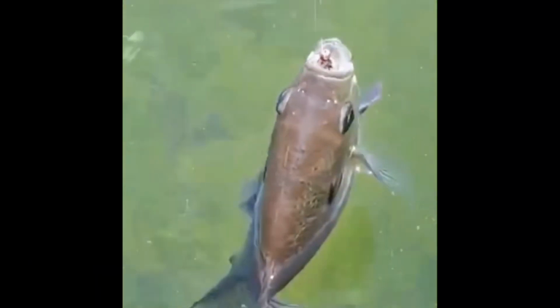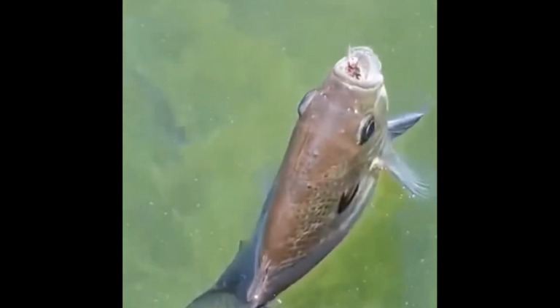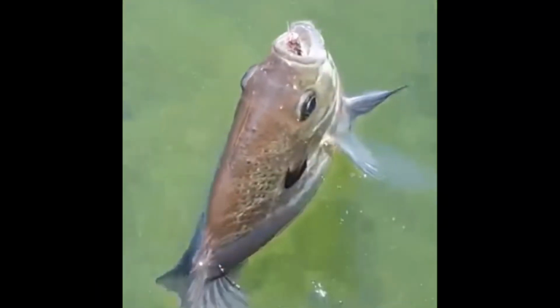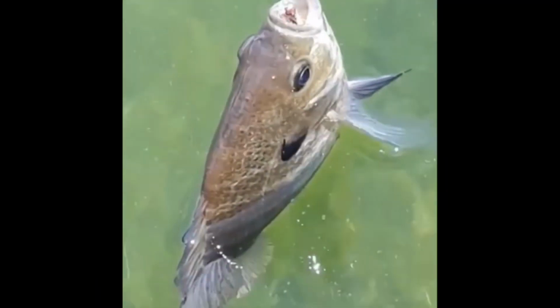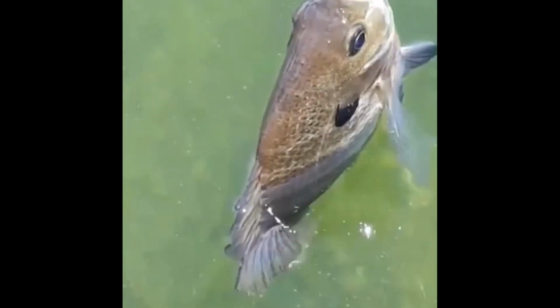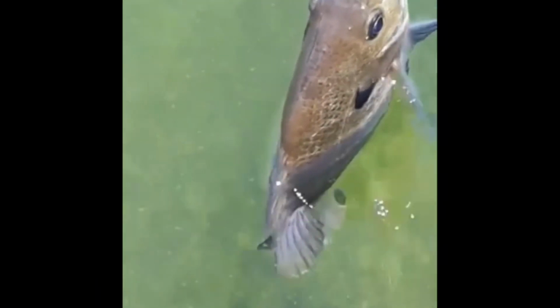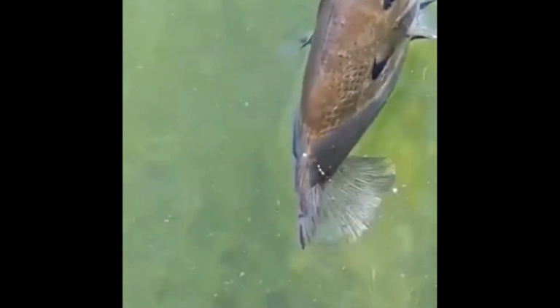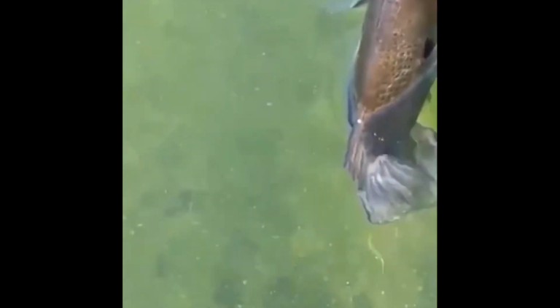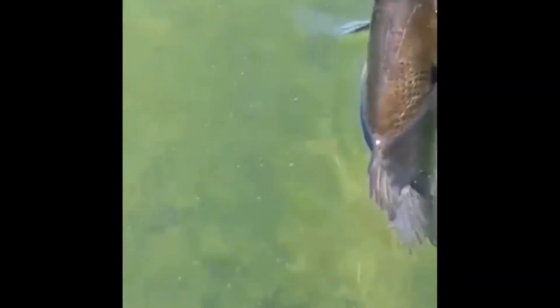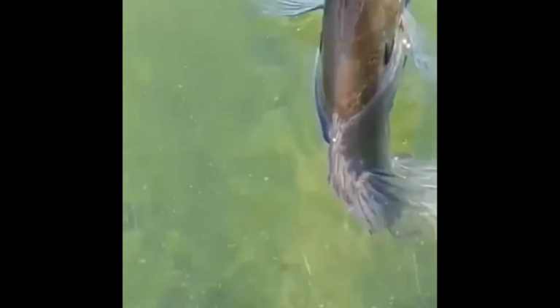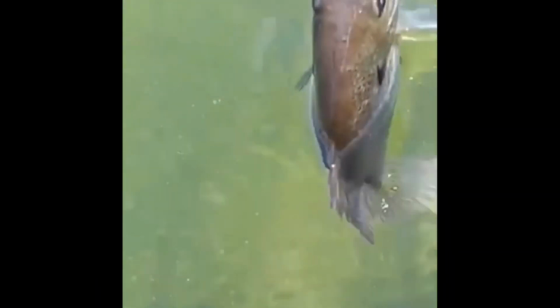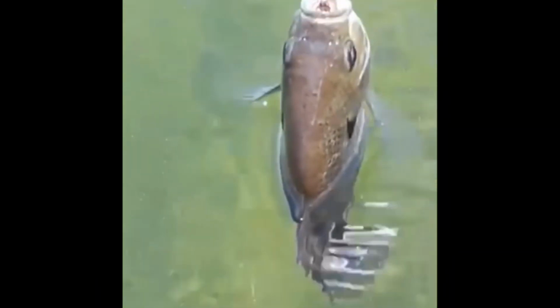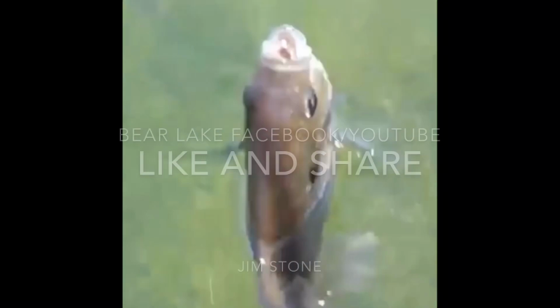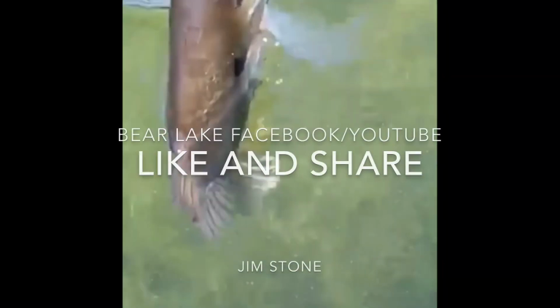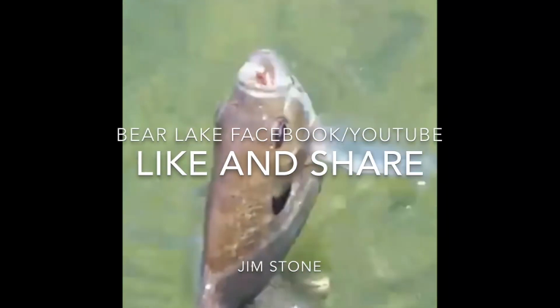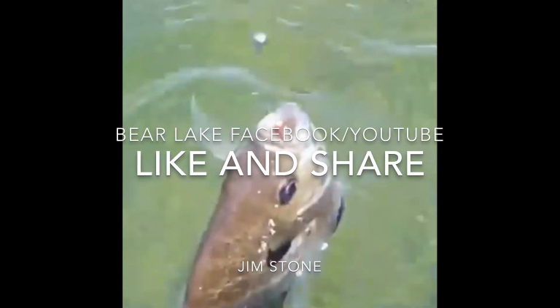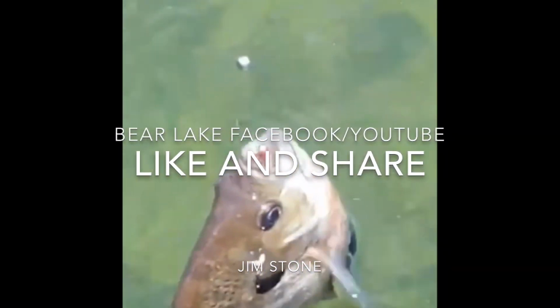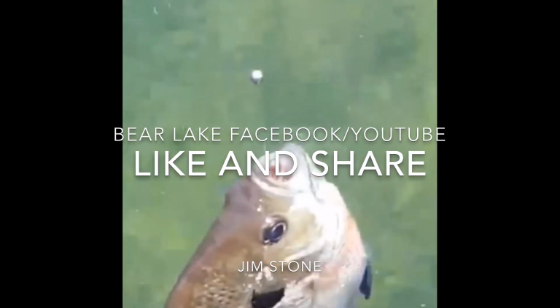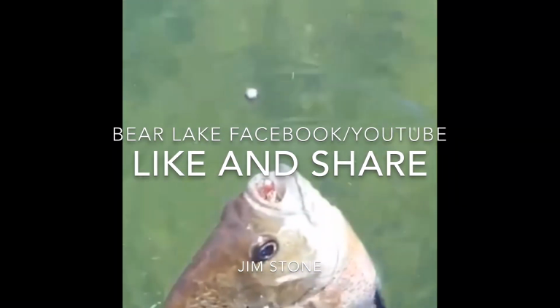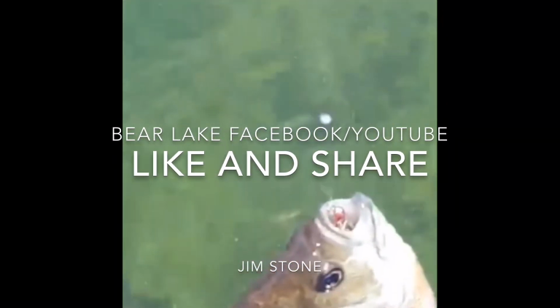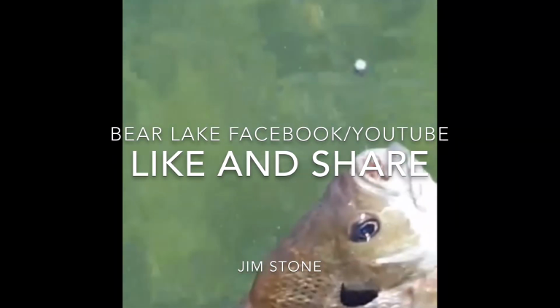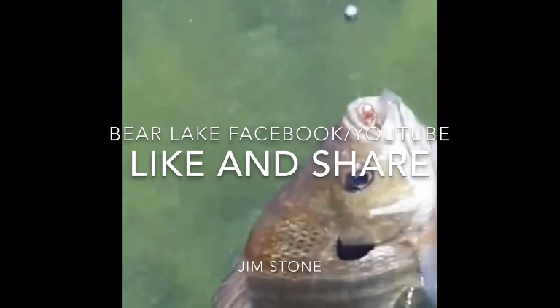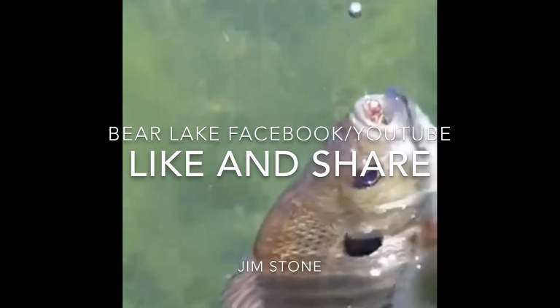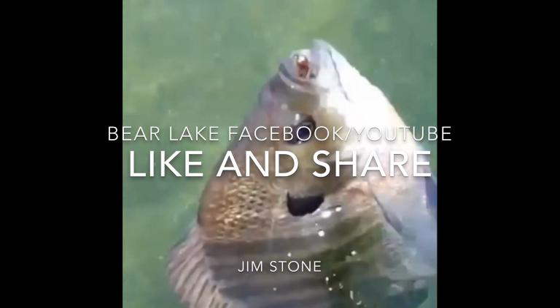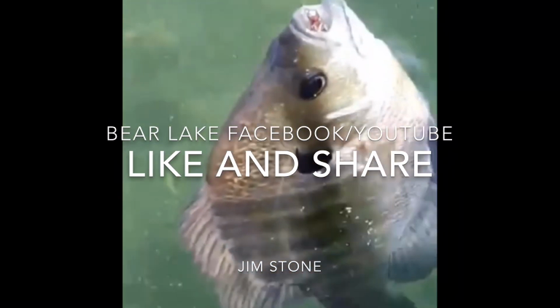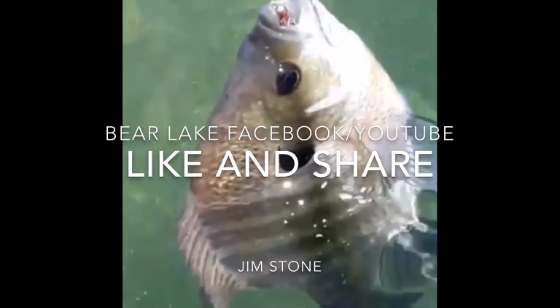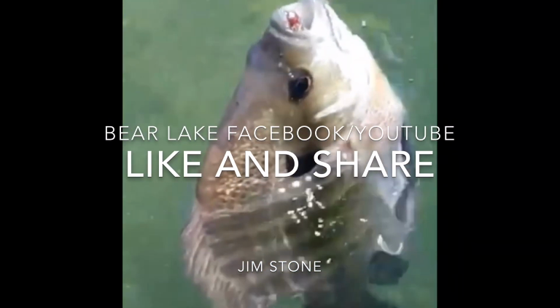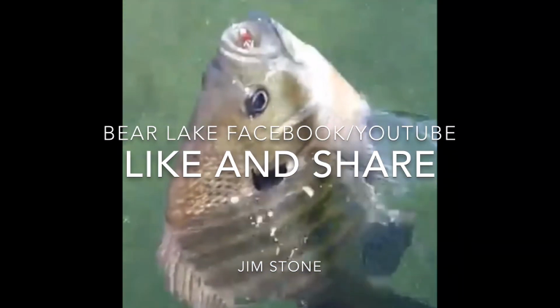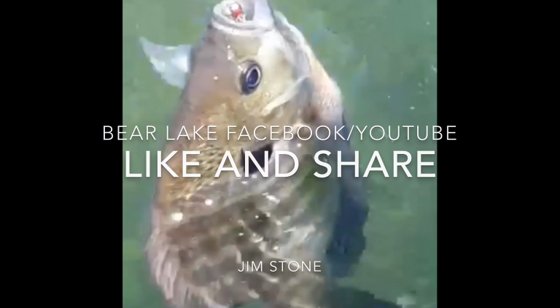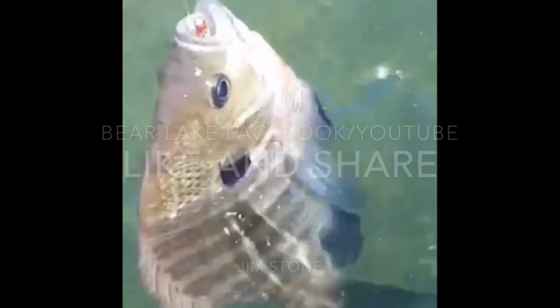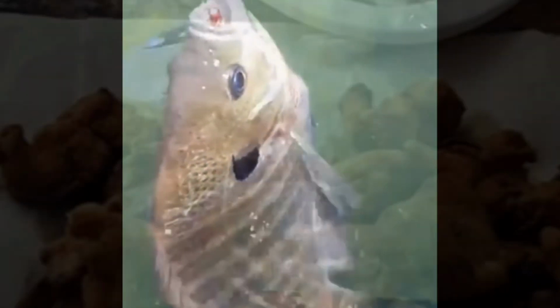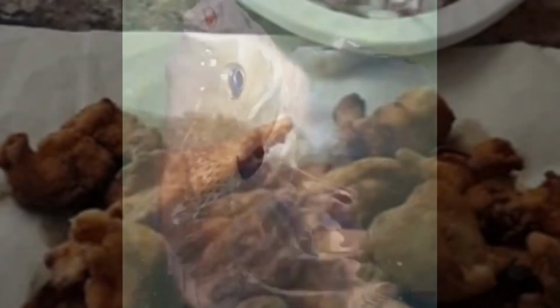Grab your fly rods and catch some bluegill! Okay guys, have a nice day — big smiles from here. Couldn't think of a better place to be, unless it was duck hunting.